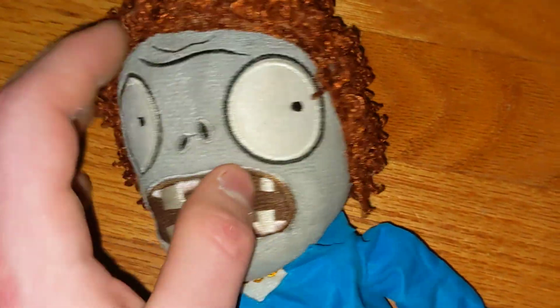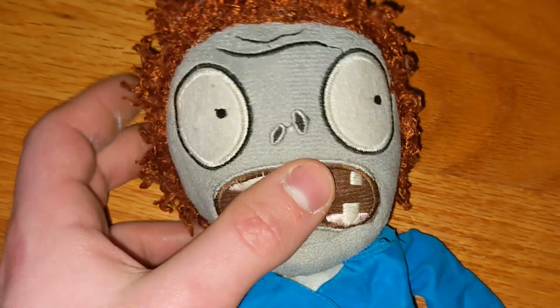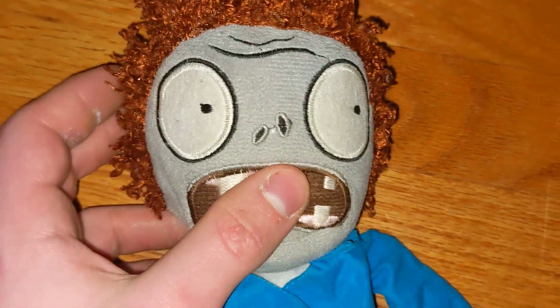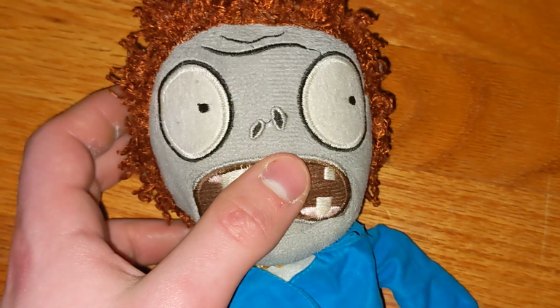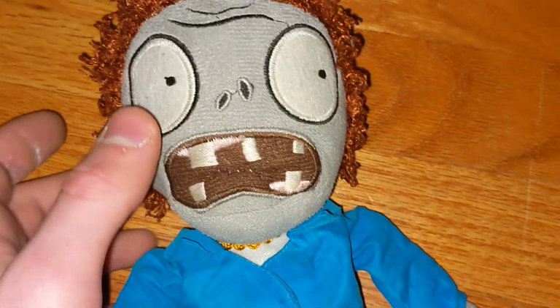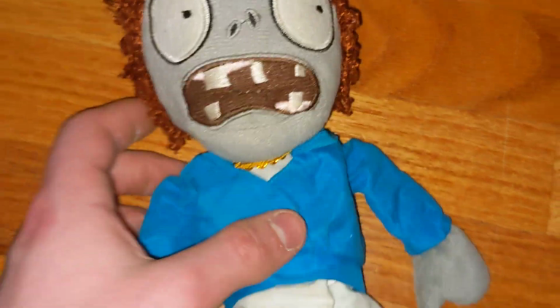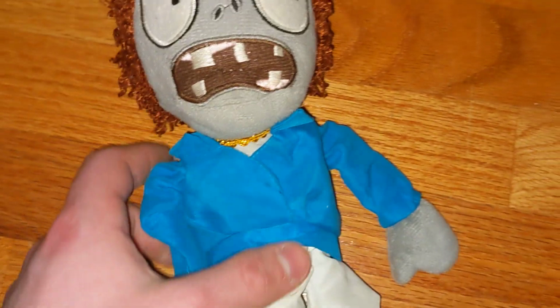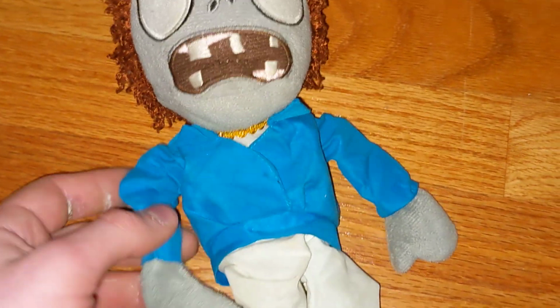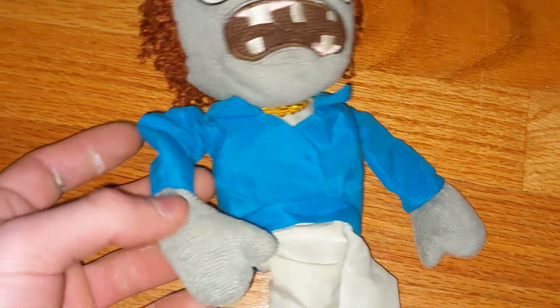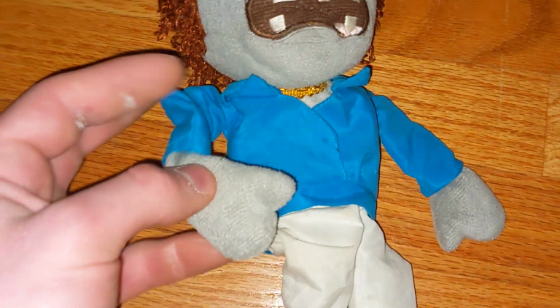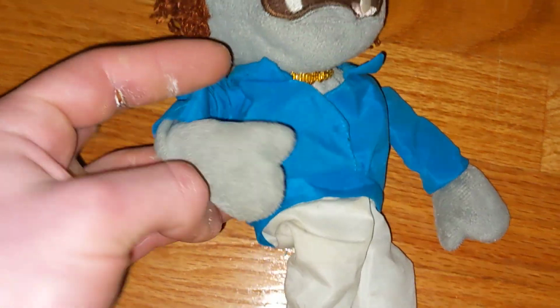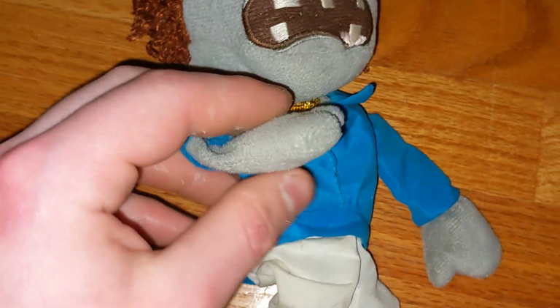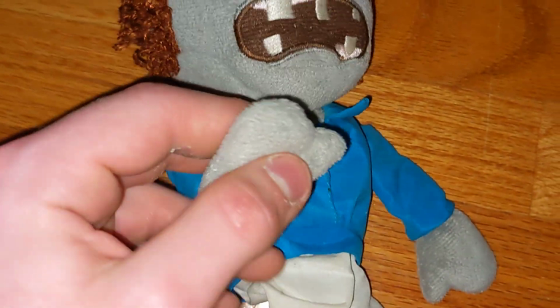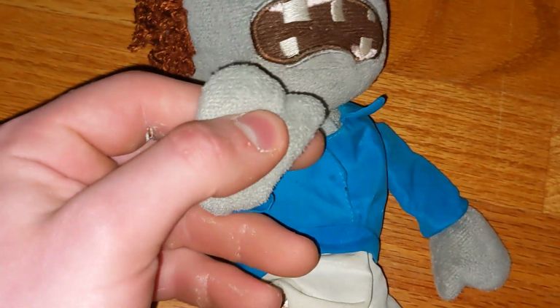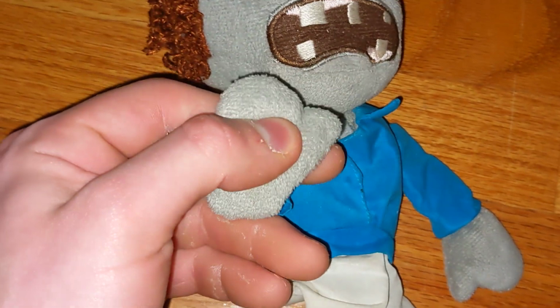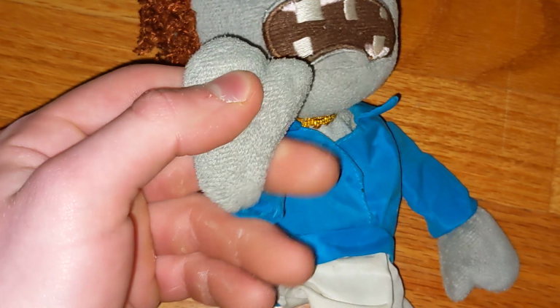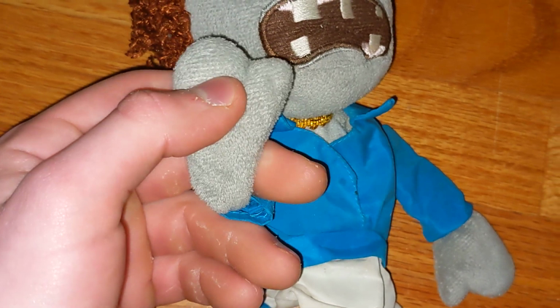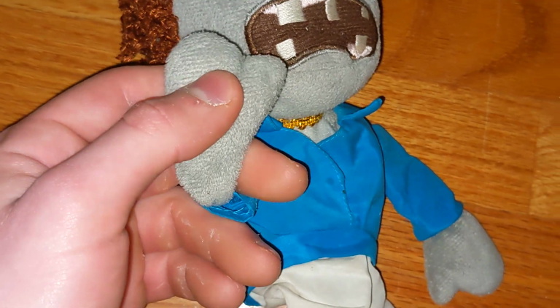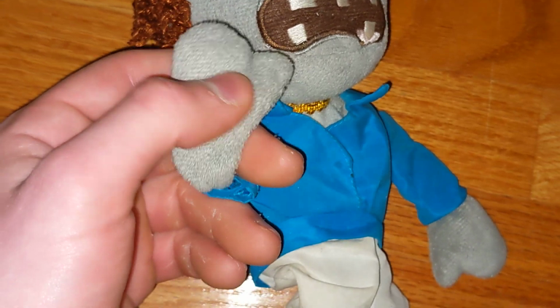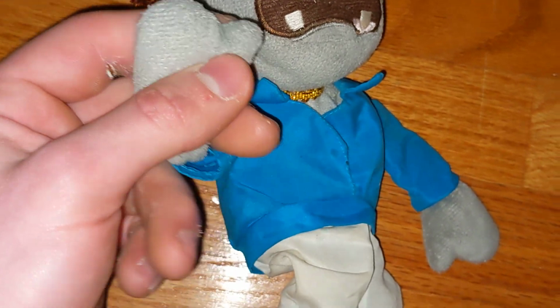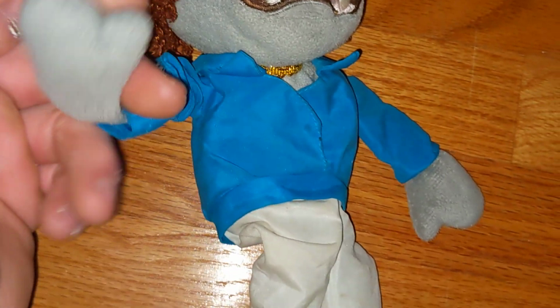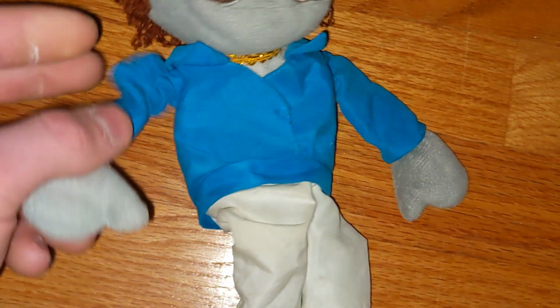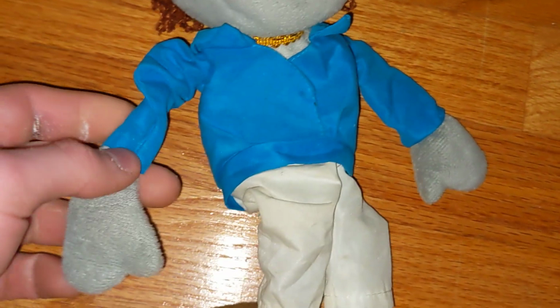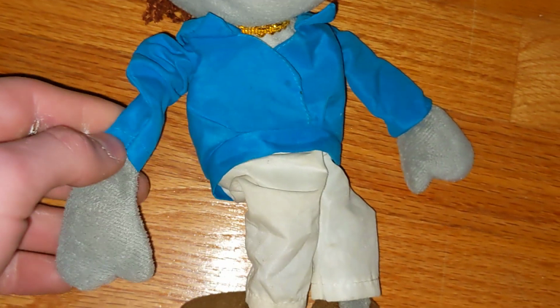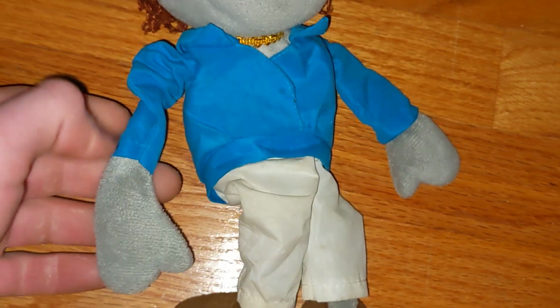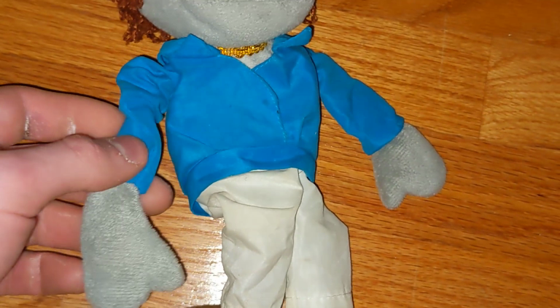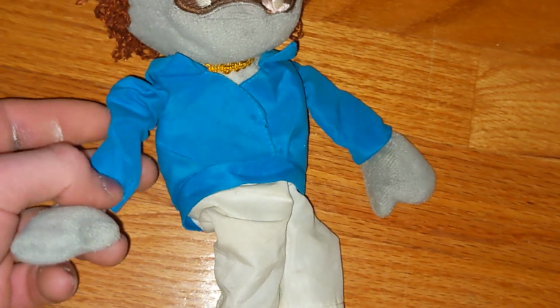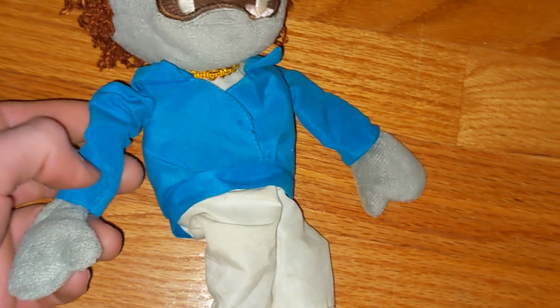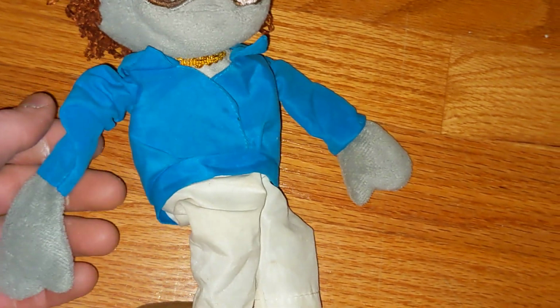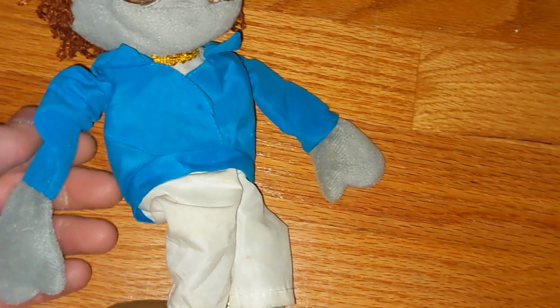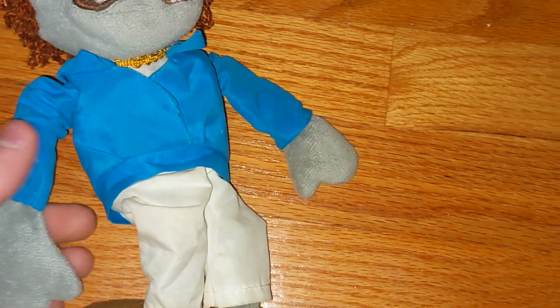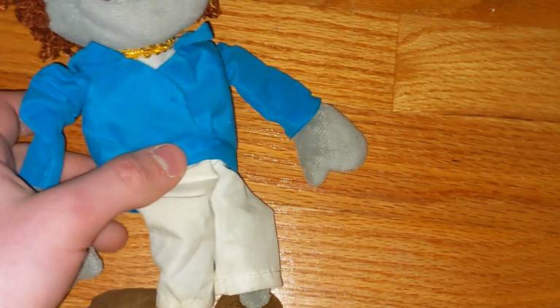The face — he looks rightwards. His face is pretty nice. He doesn't have defined fingers; the PP Girl one does have defined fingers. He doesn't have white cuffs on his sleeves; the PP Girl one does.